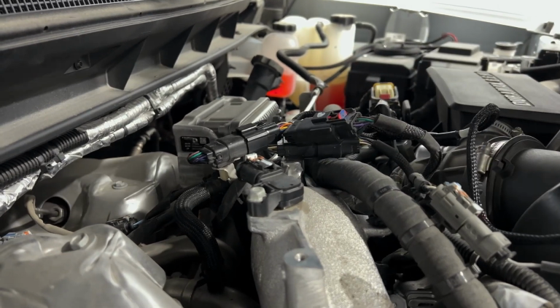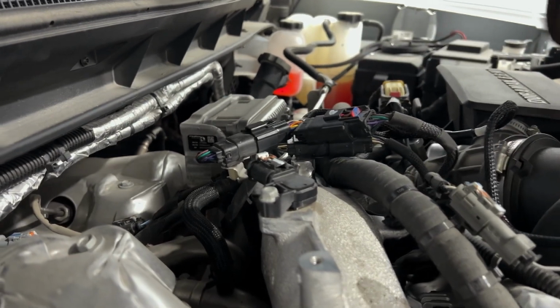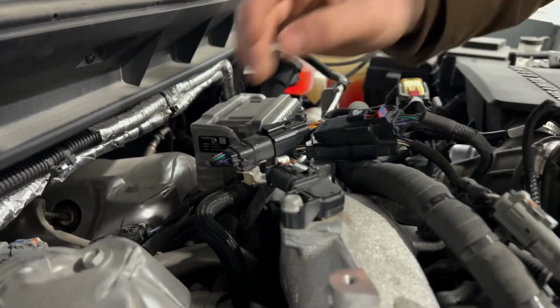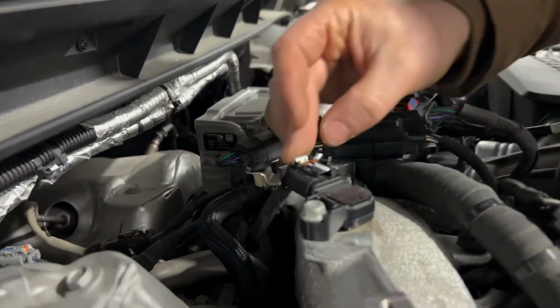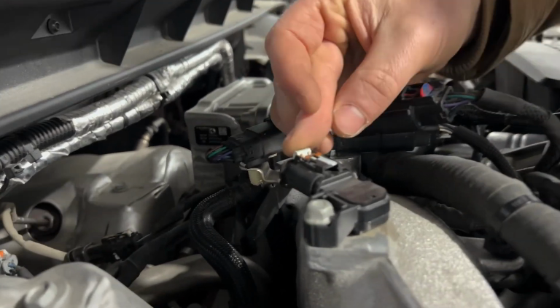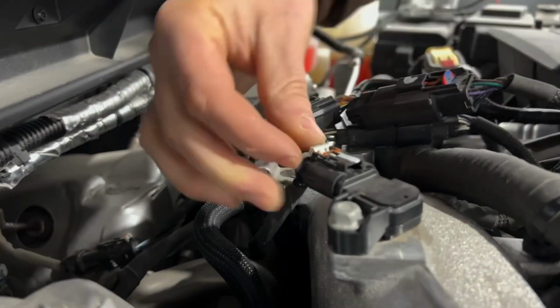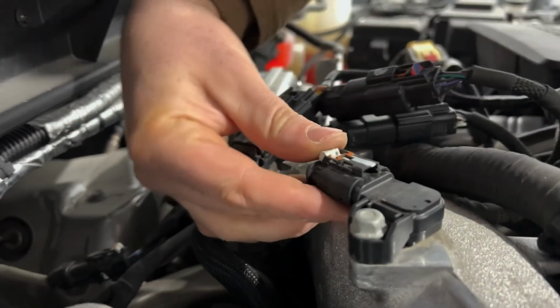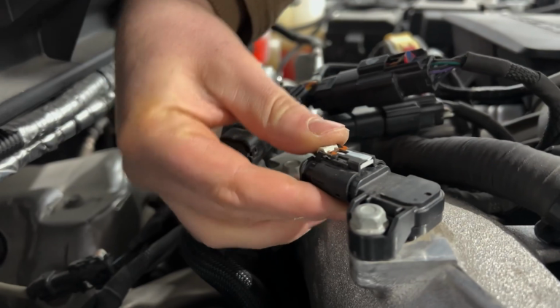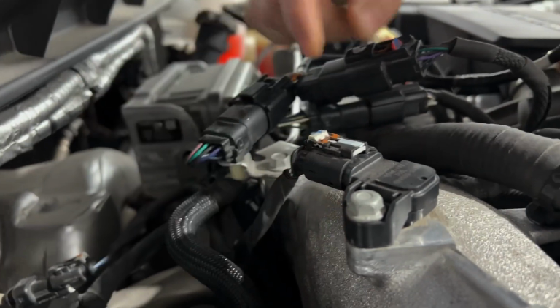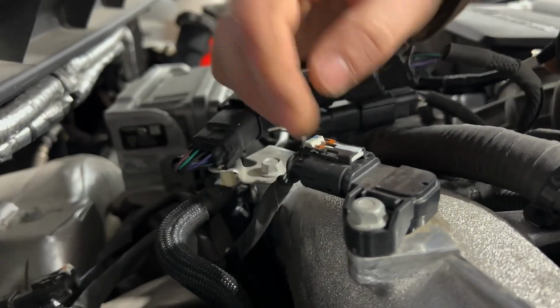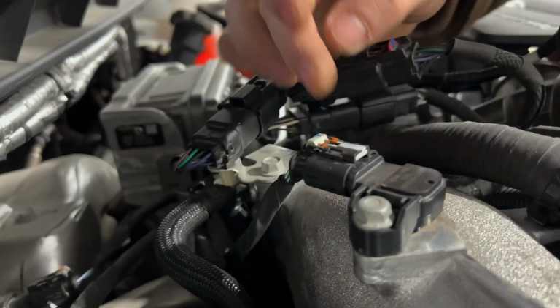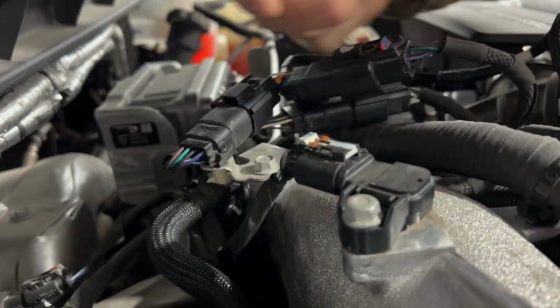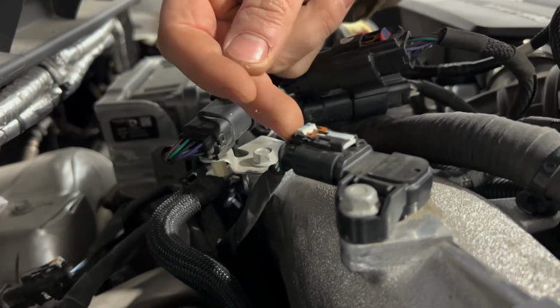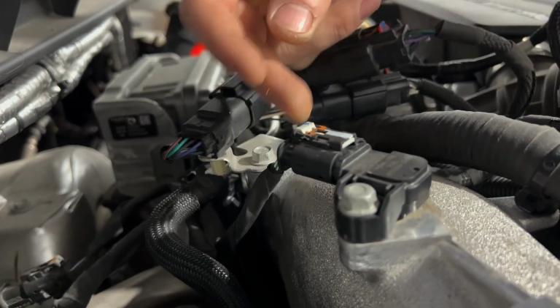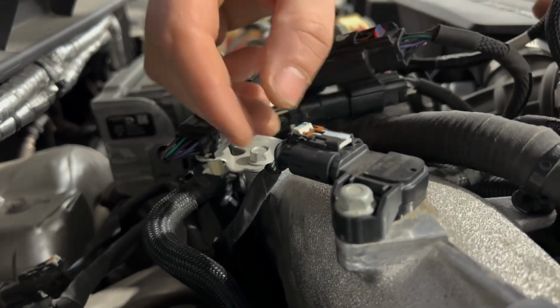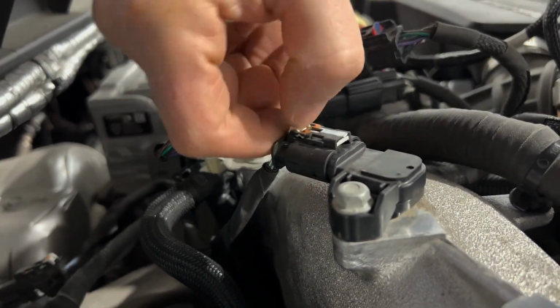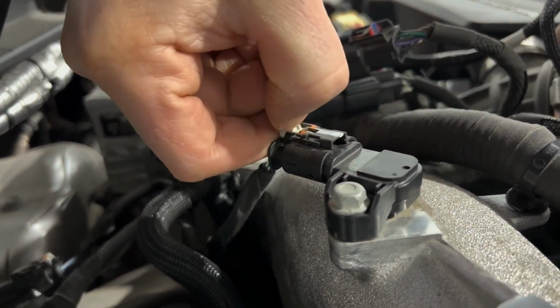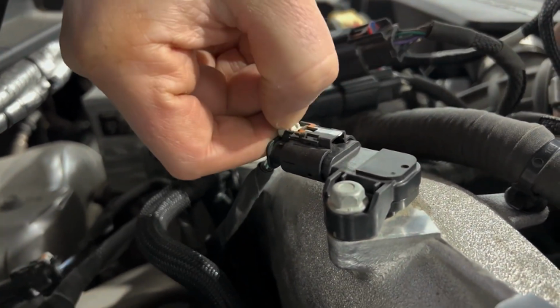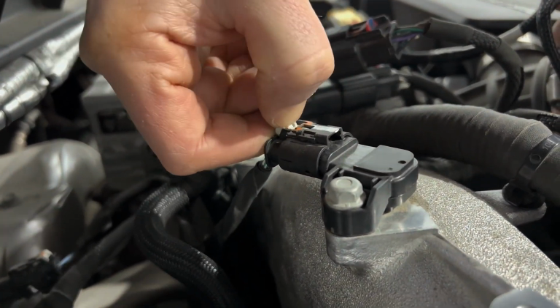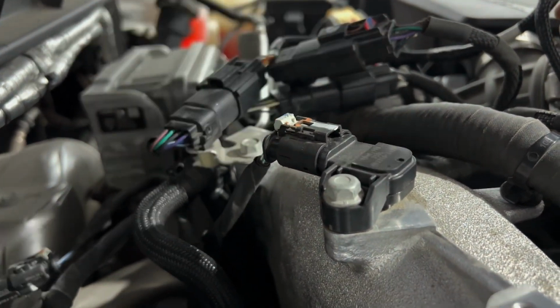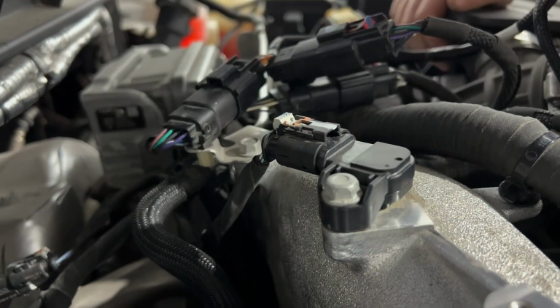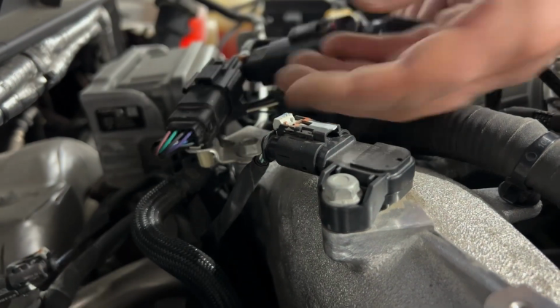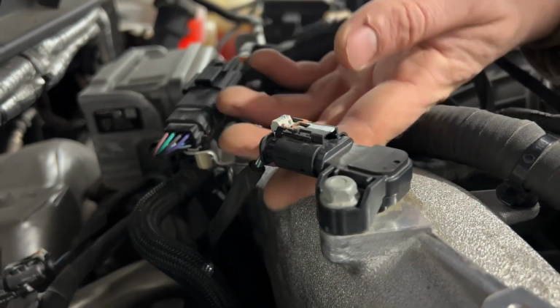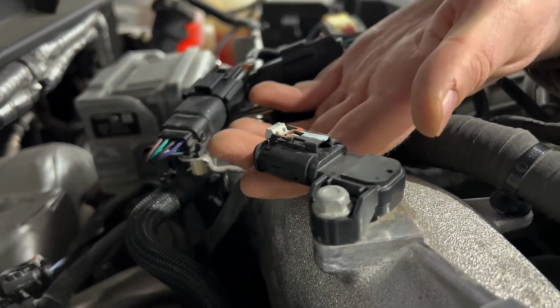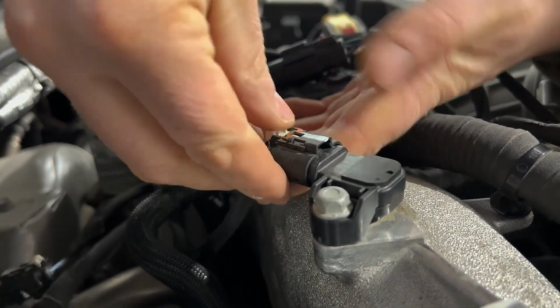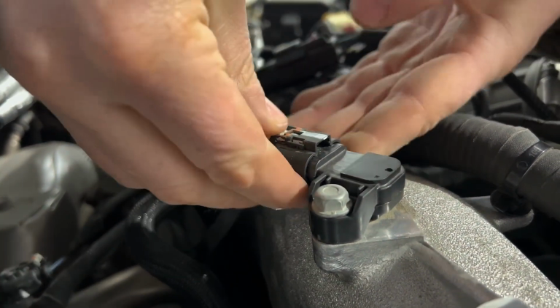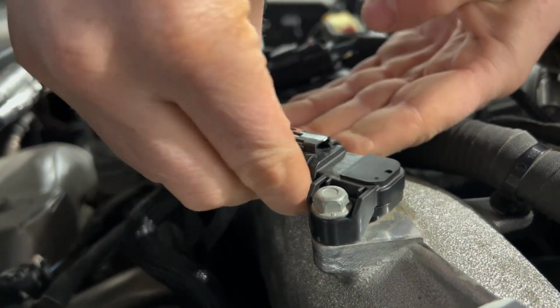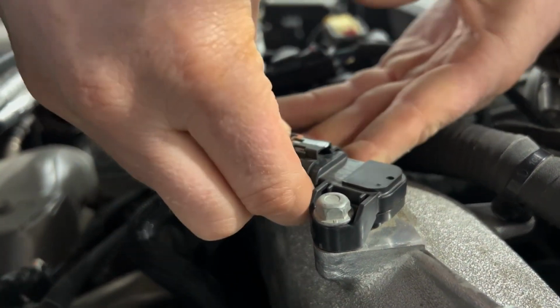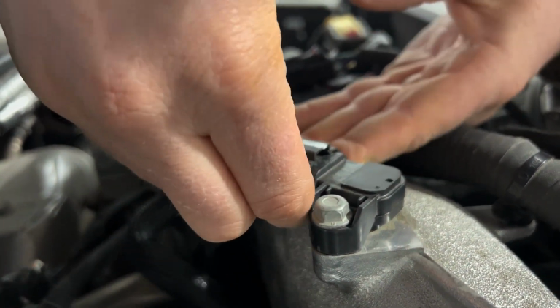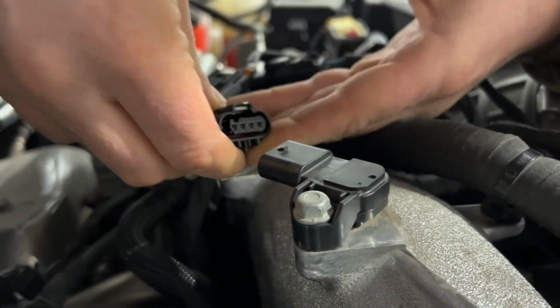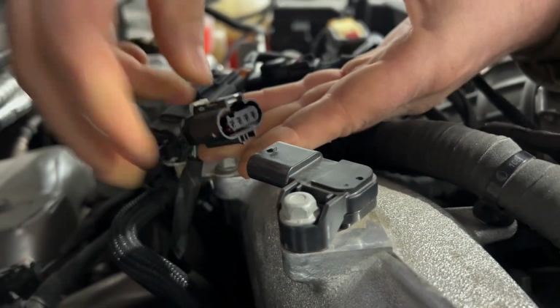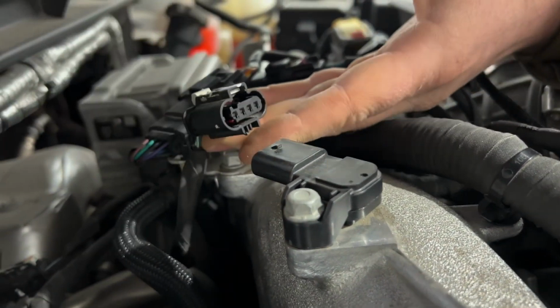Now the MAP sensor connector also has a locking tab, and it comes with it slid all the way in. Make sure you slide that all the way out, then push down hard on the white piece and pull.